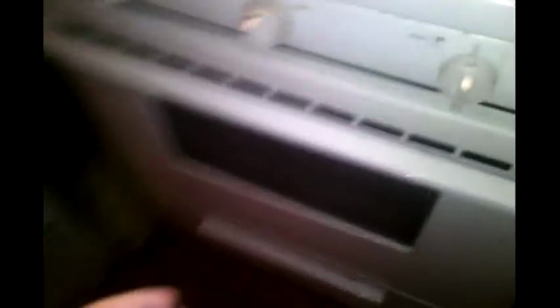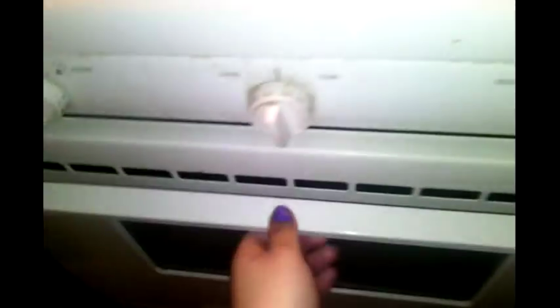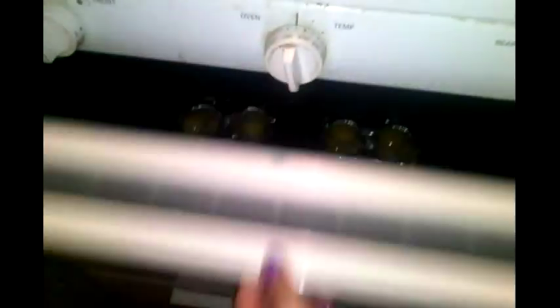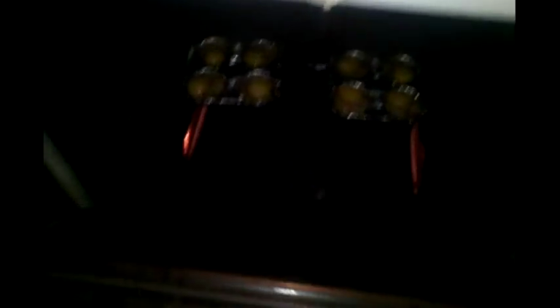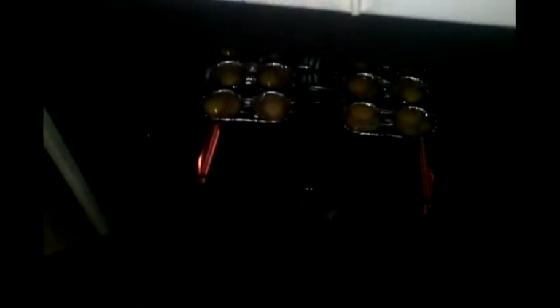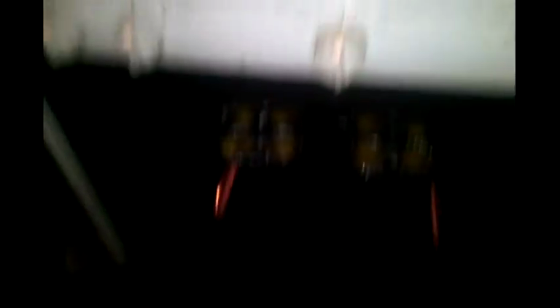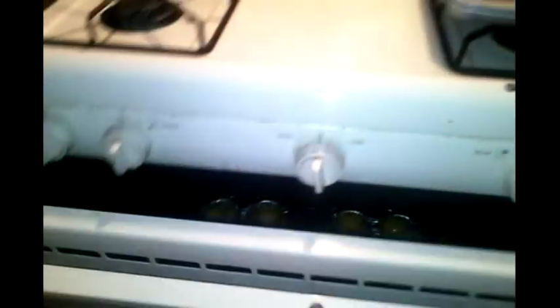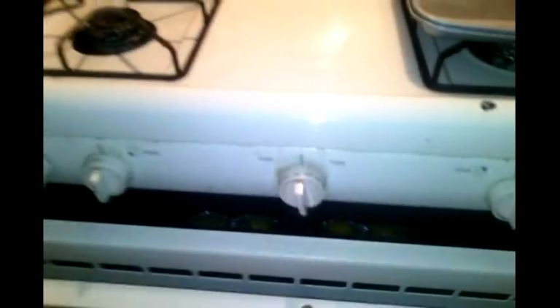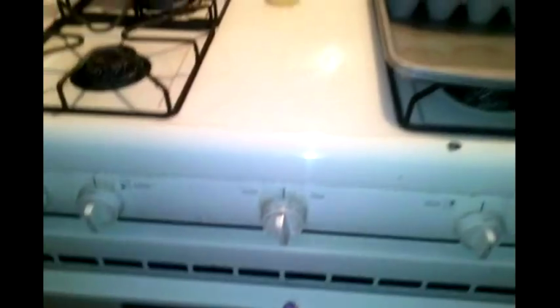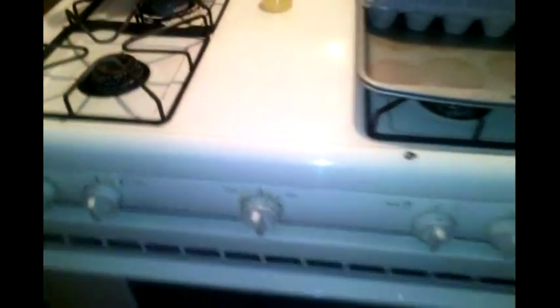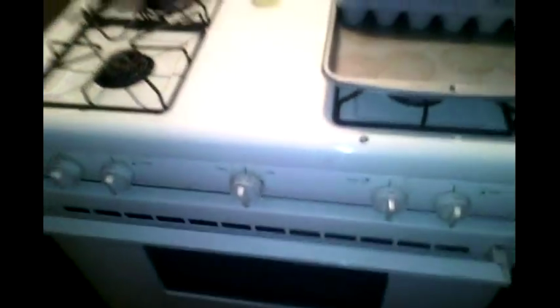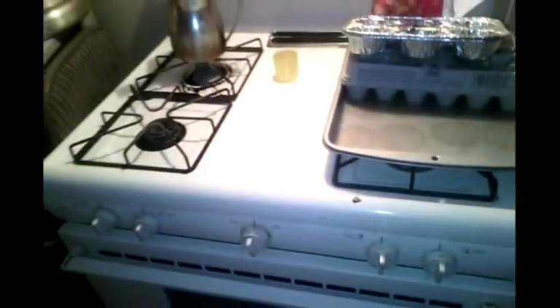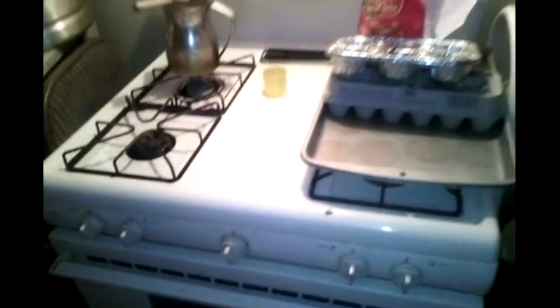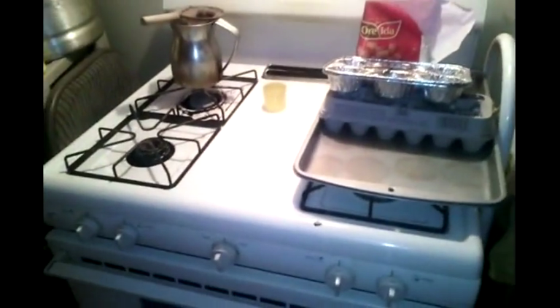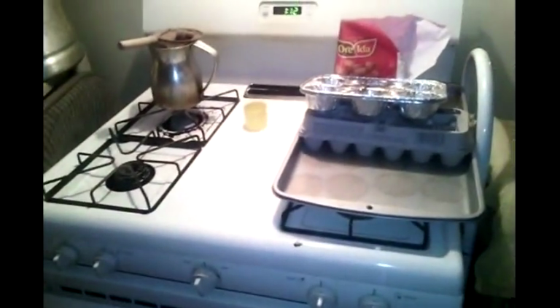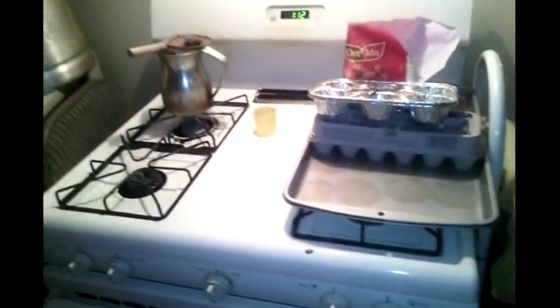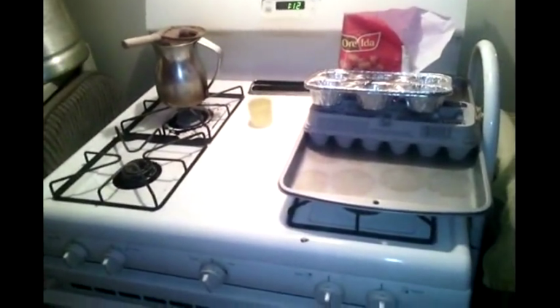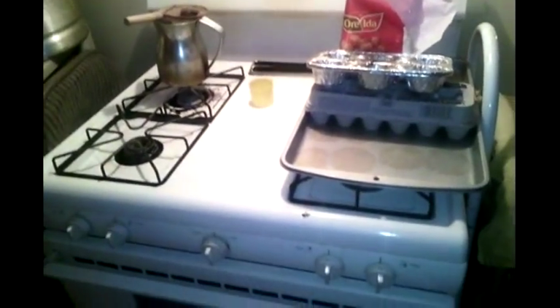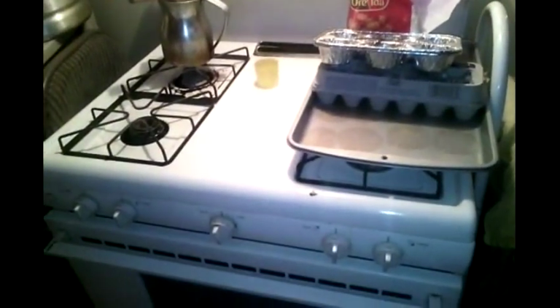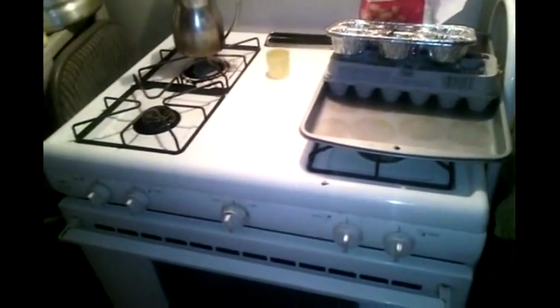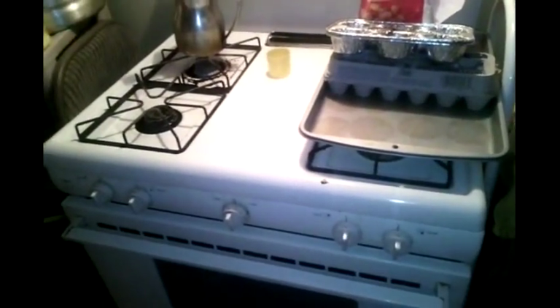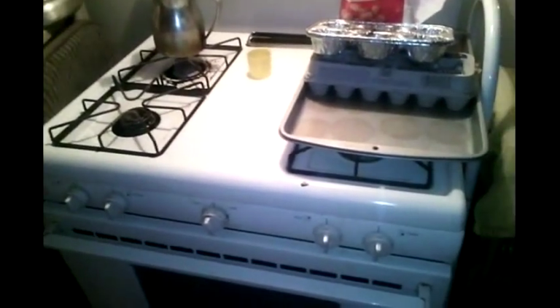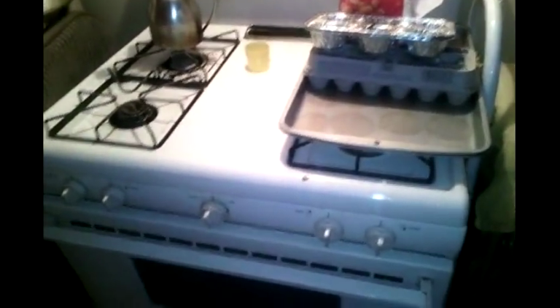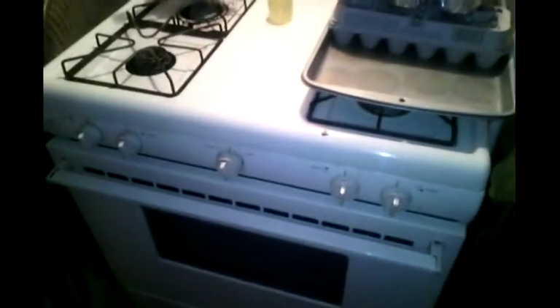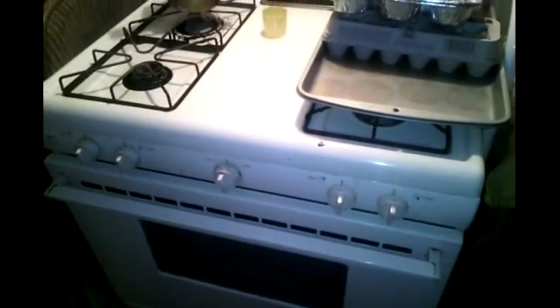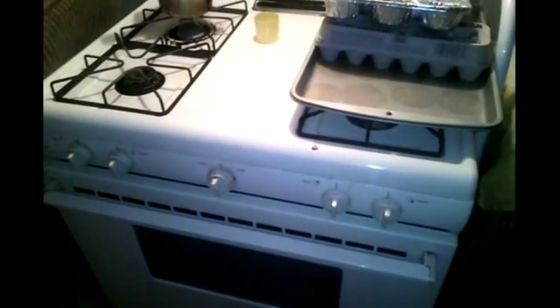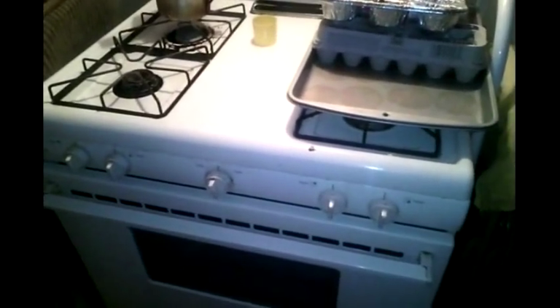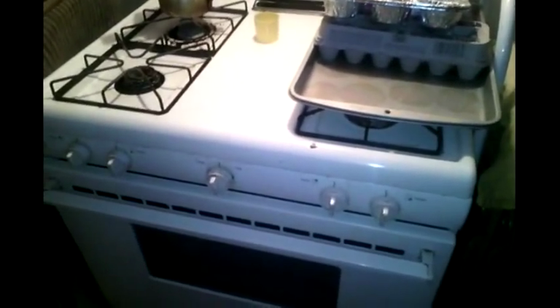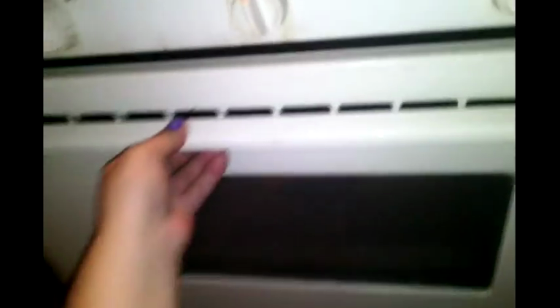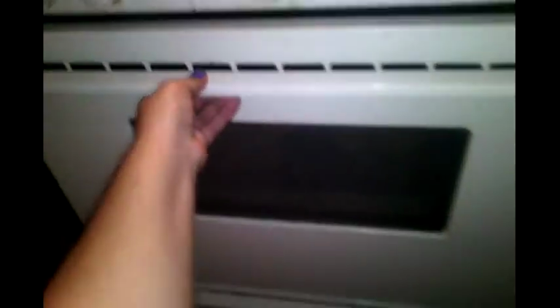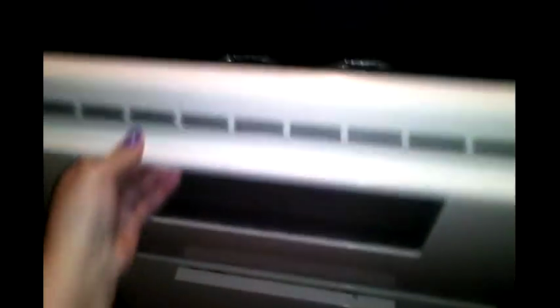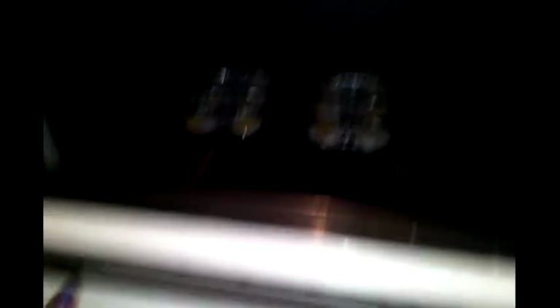I put them in the oven at 375 until the egg turns white. Then I'm going to take it back out, put a little cheese on, and put it right back in the oven. Let's see how this looks real quick.